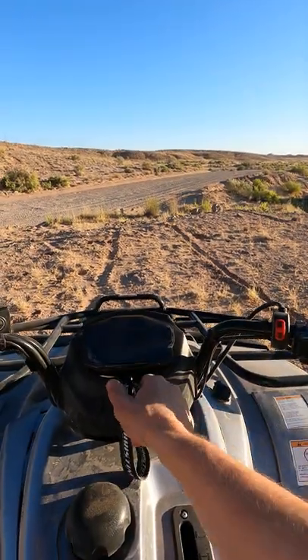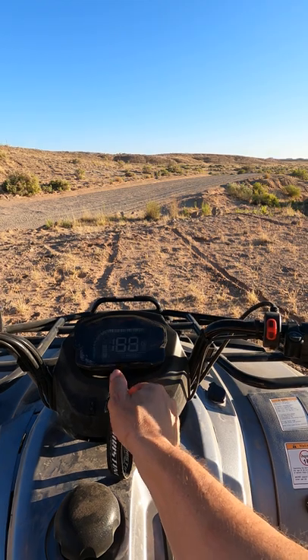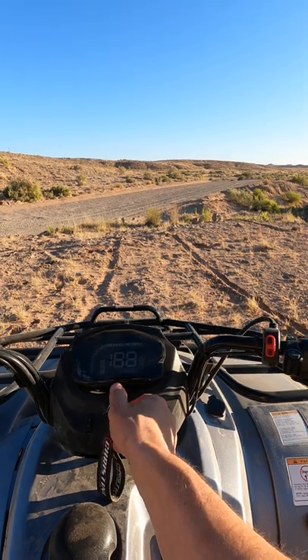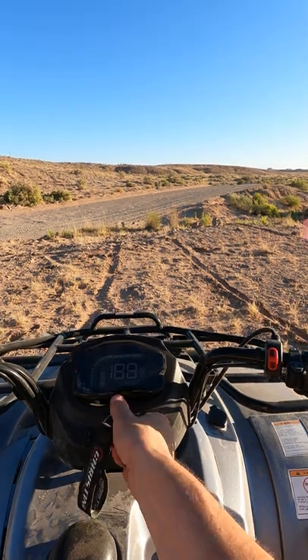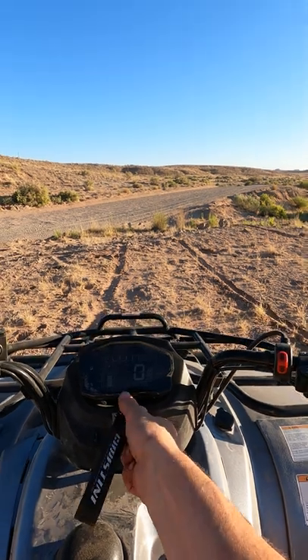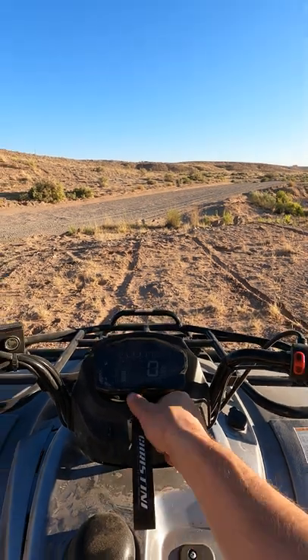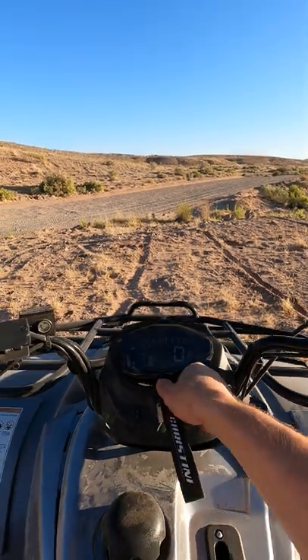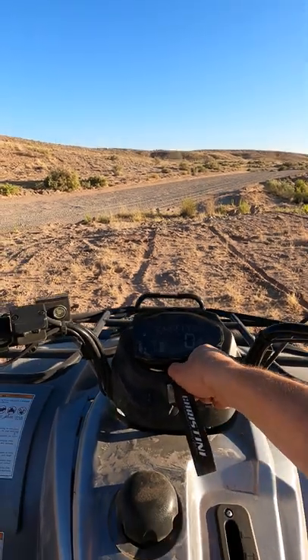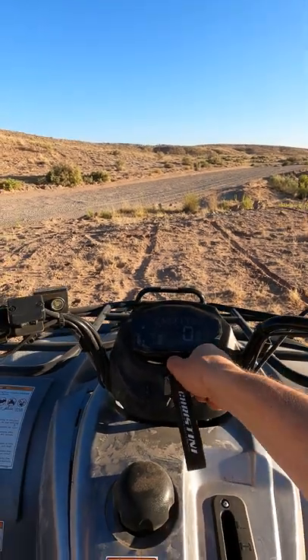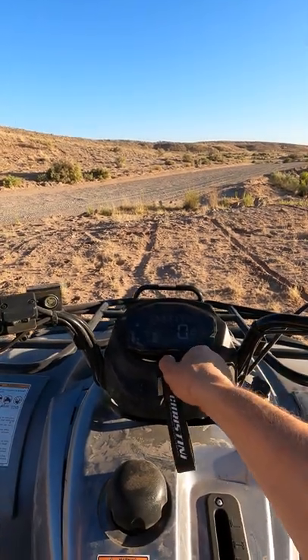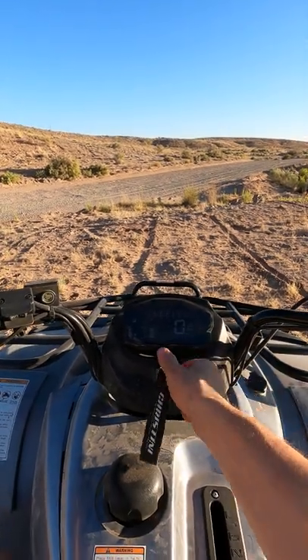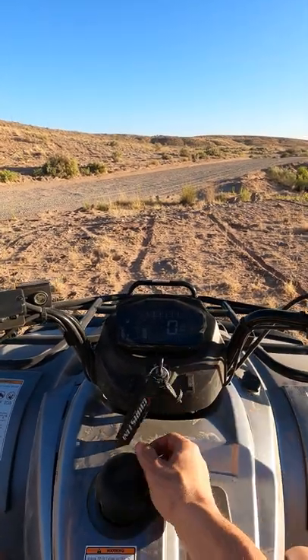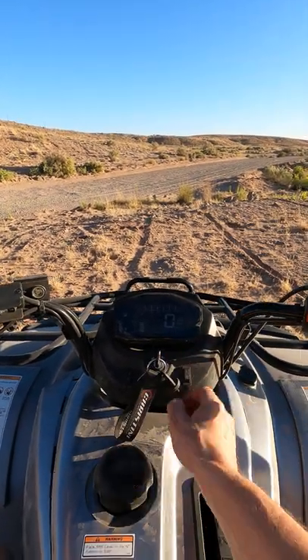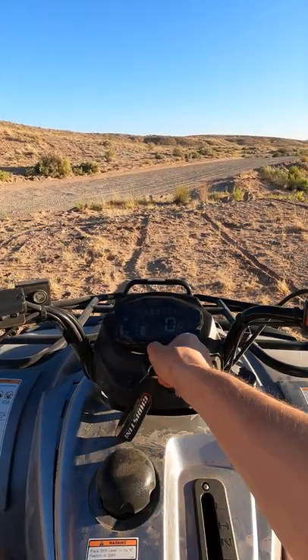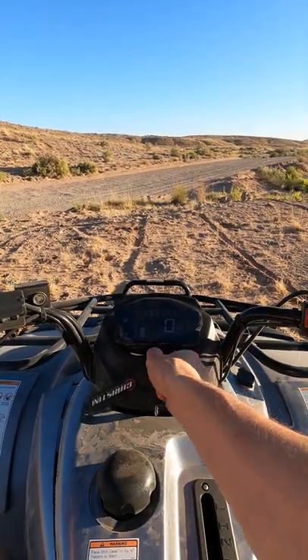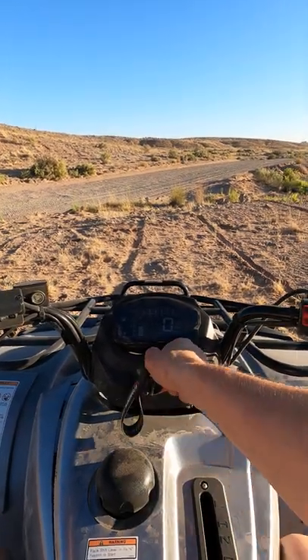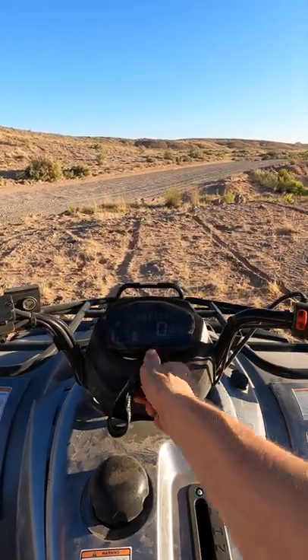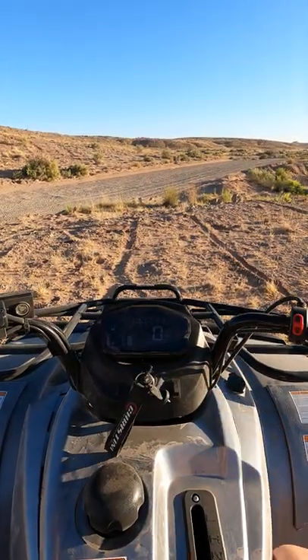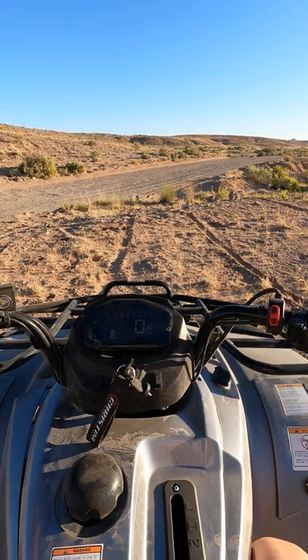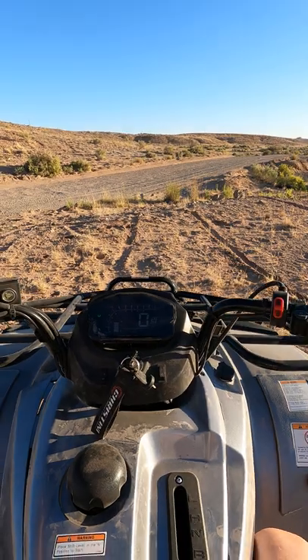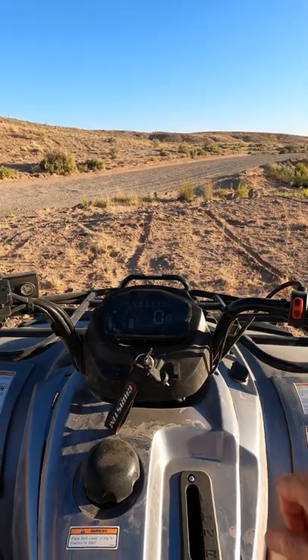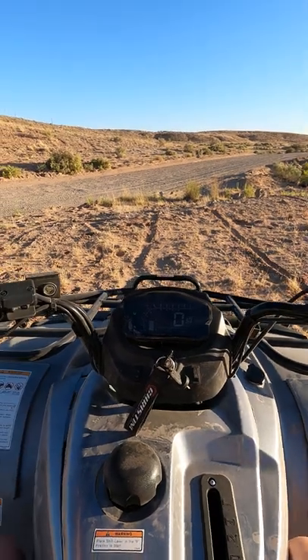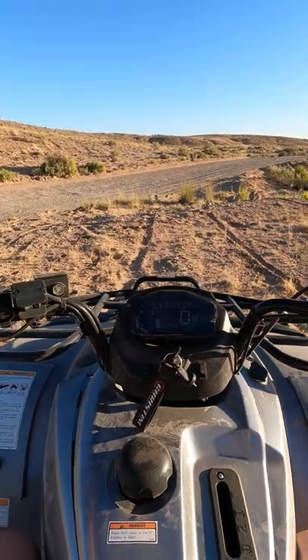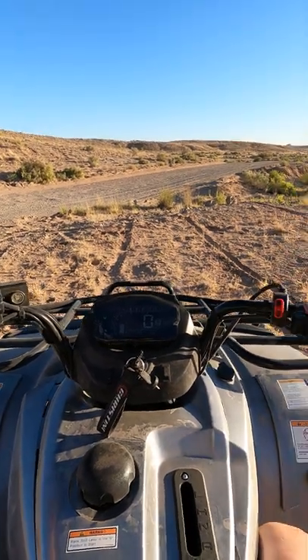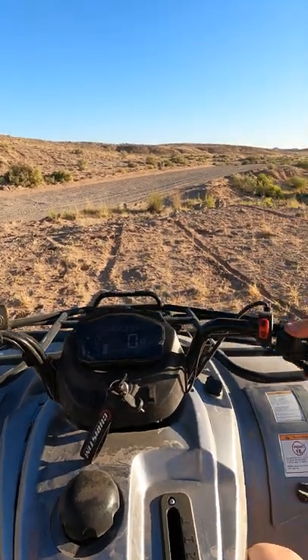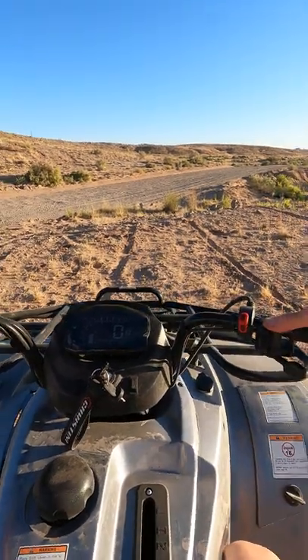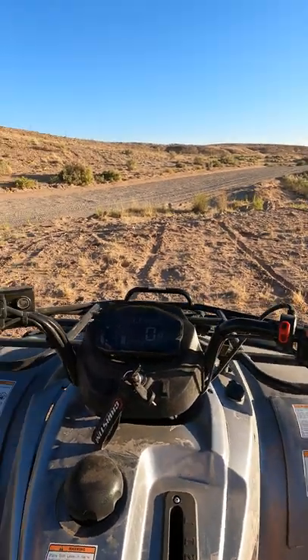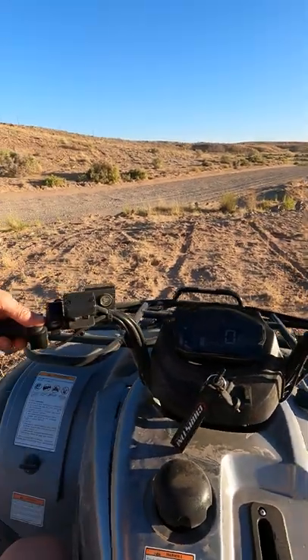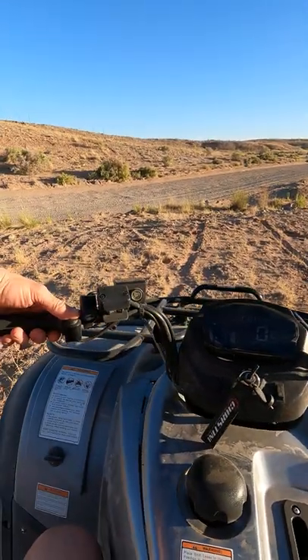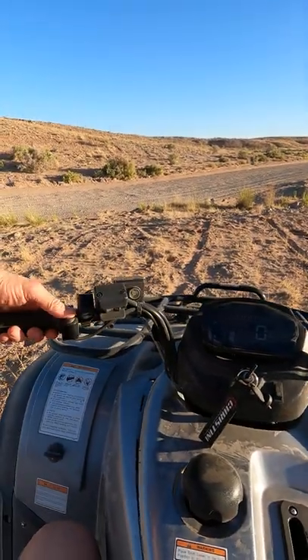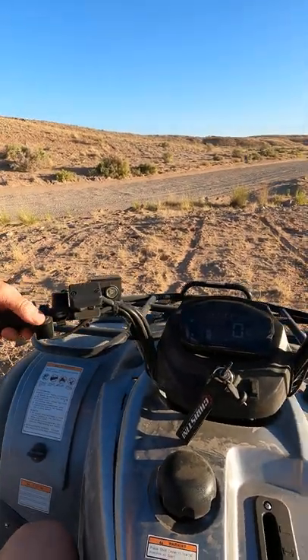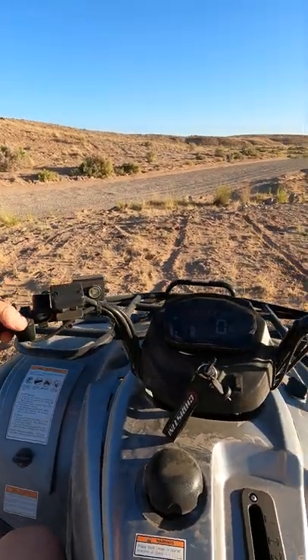We're going to do a little demo while we're riding. We've got rear-wheel drive, four-wheel drive, forward, and reverse.